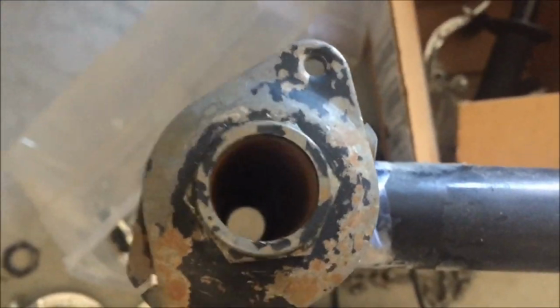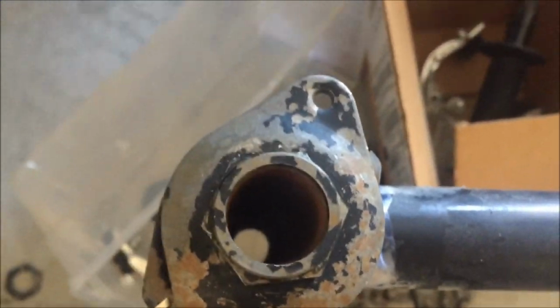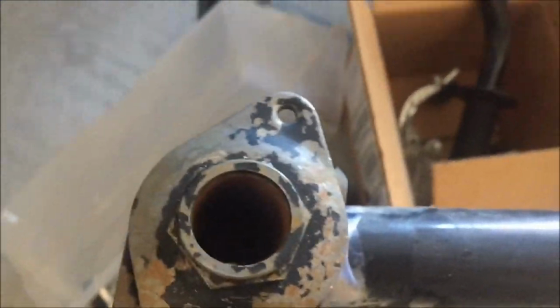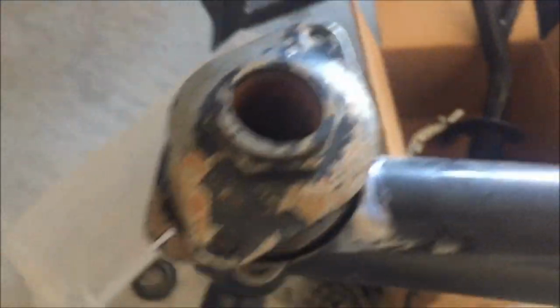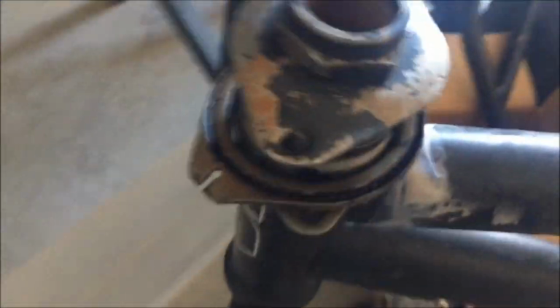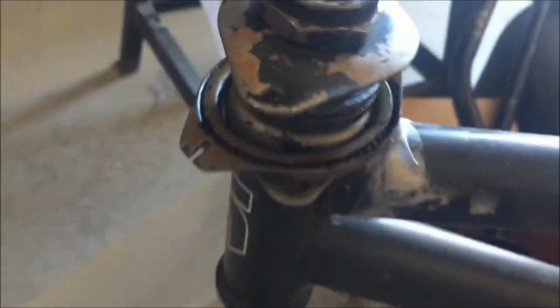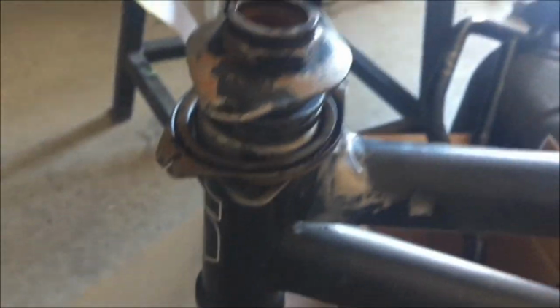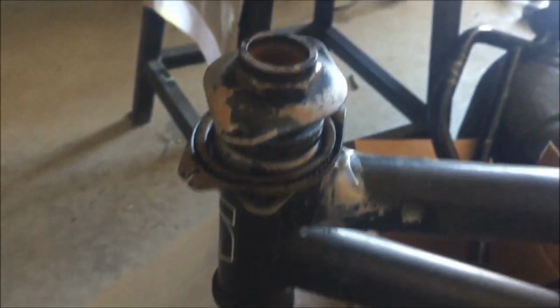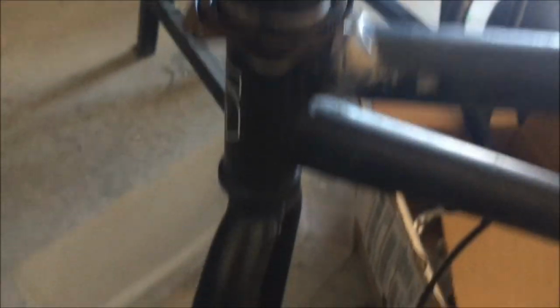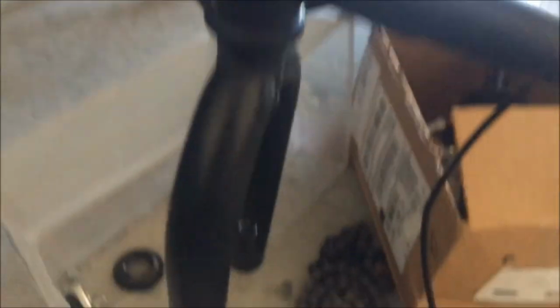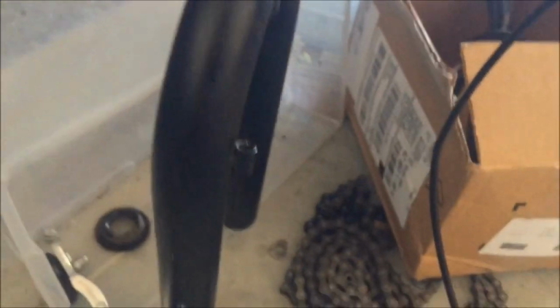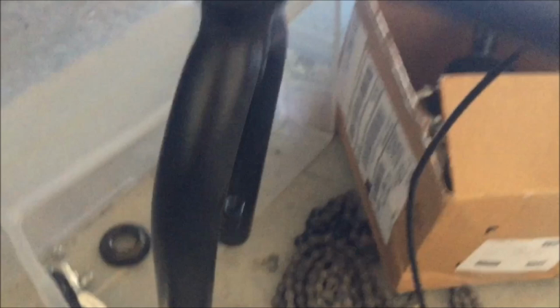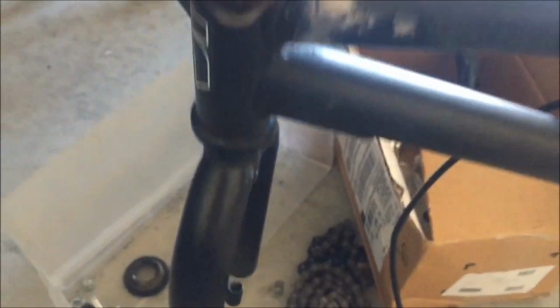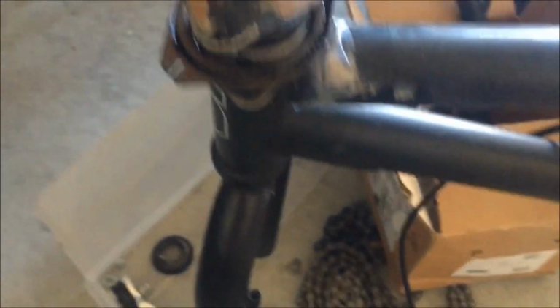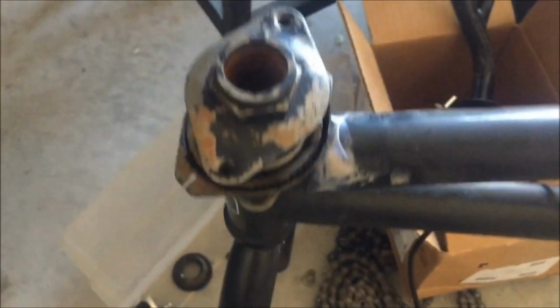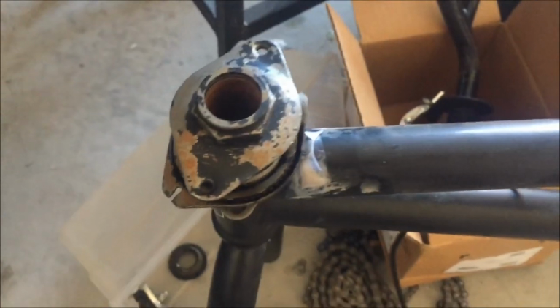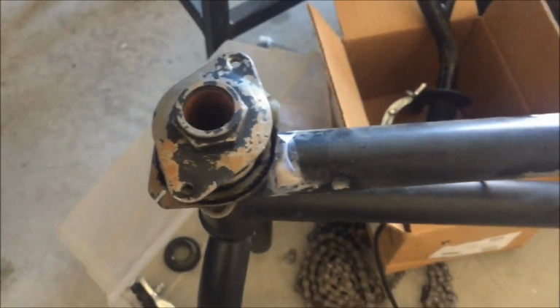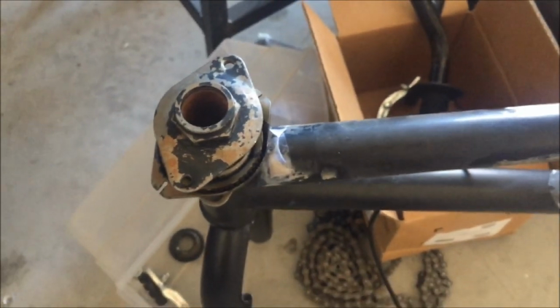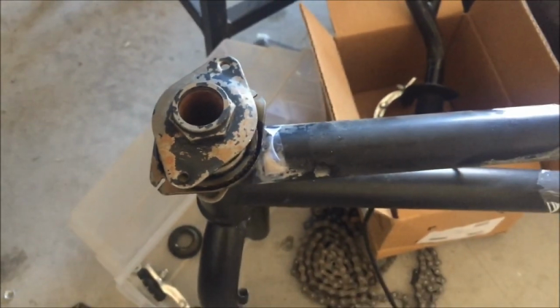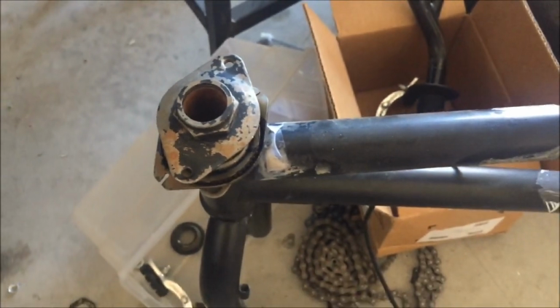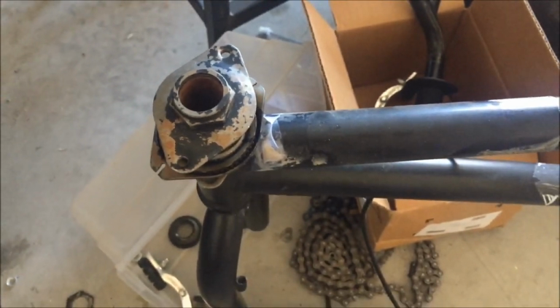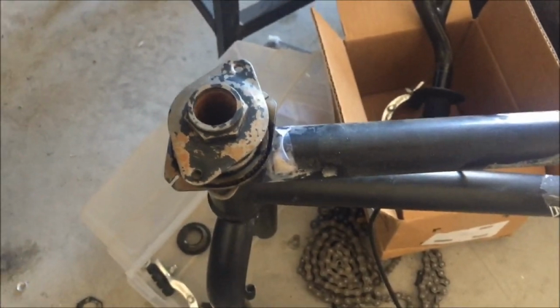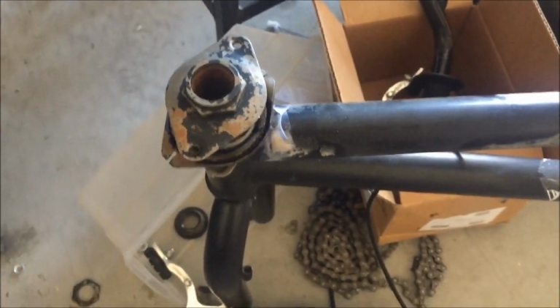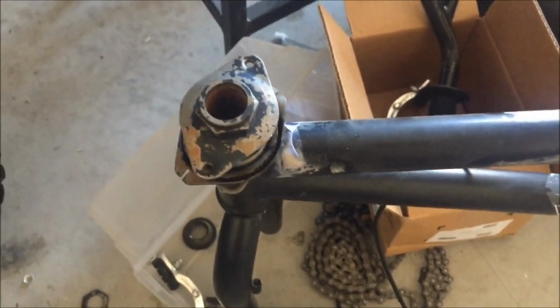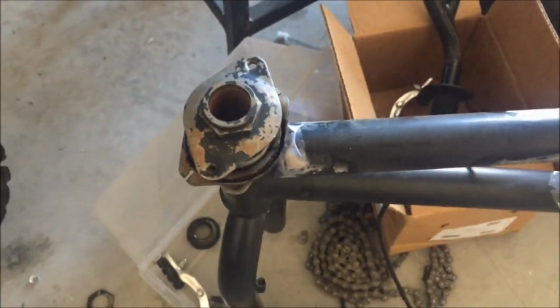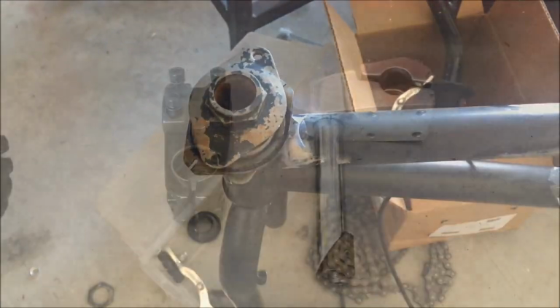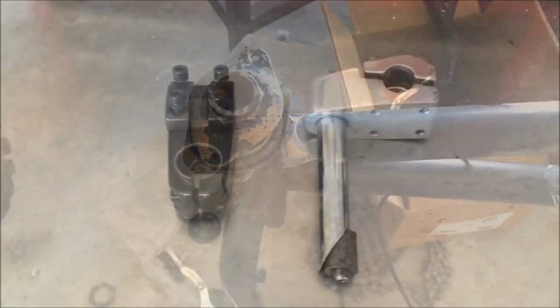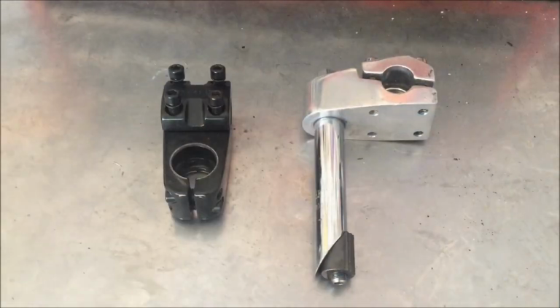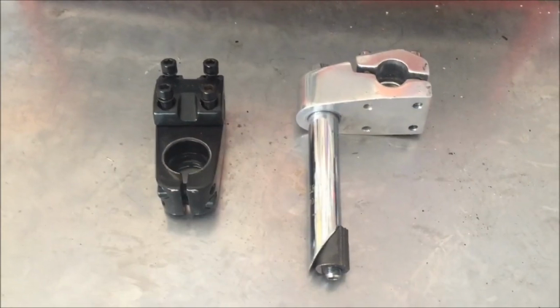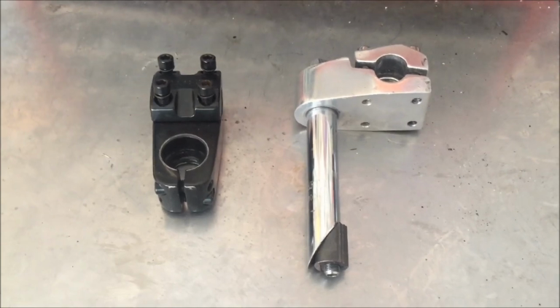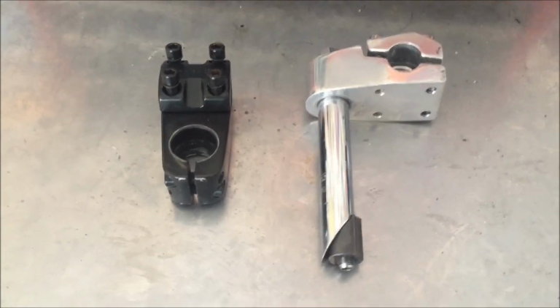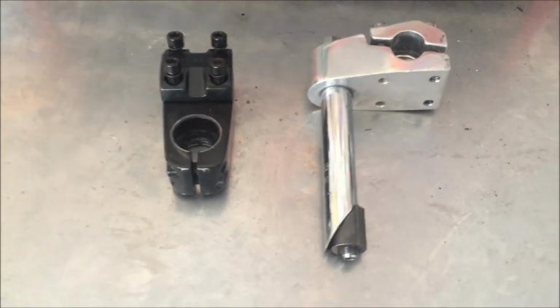Now on these old bikes, the forks were threaded, so you didn't need a compression bolt because it was threaded there and that's what holds the fork down and in.